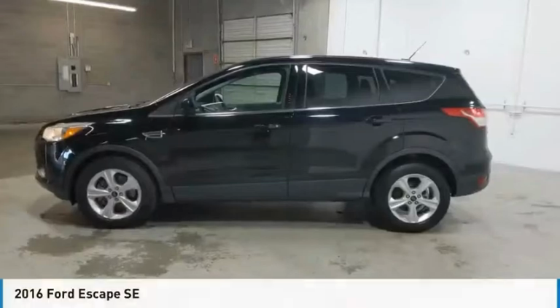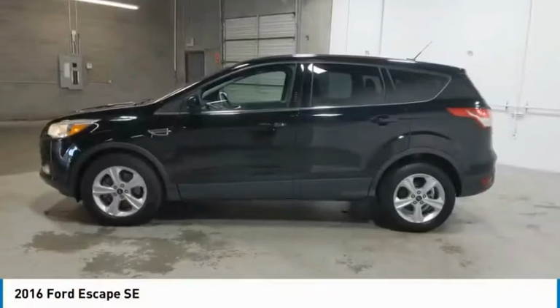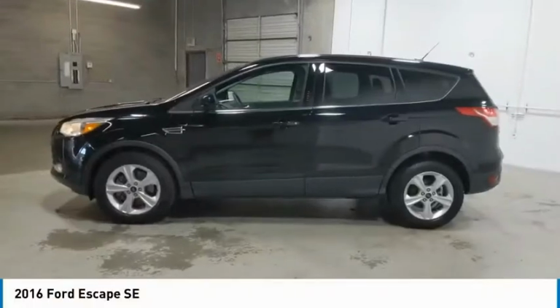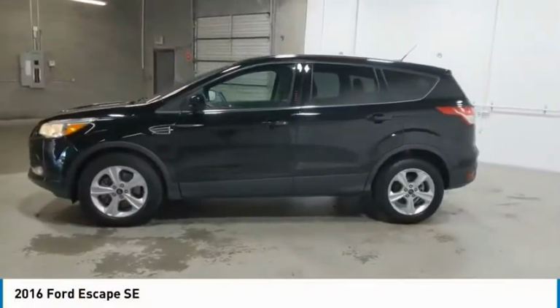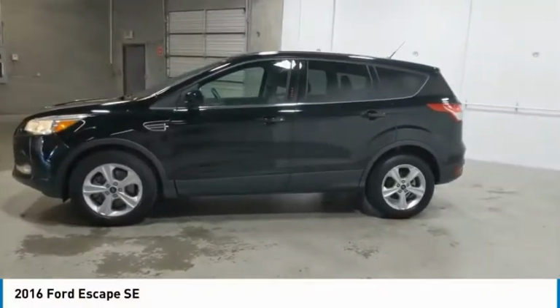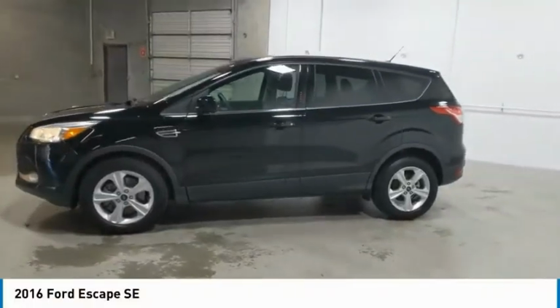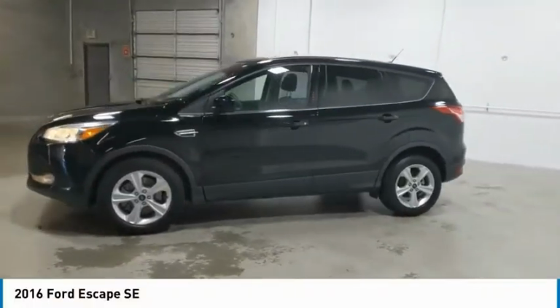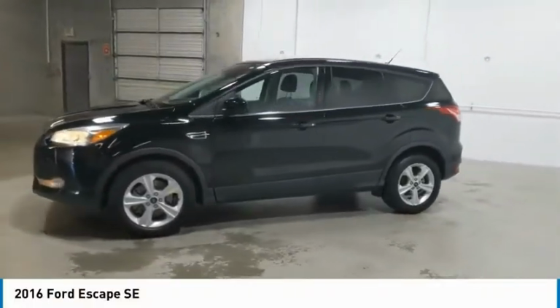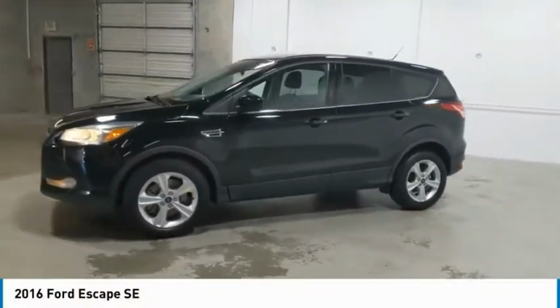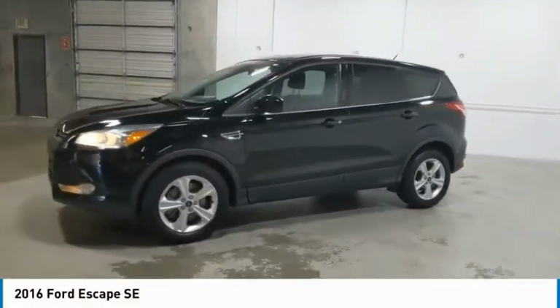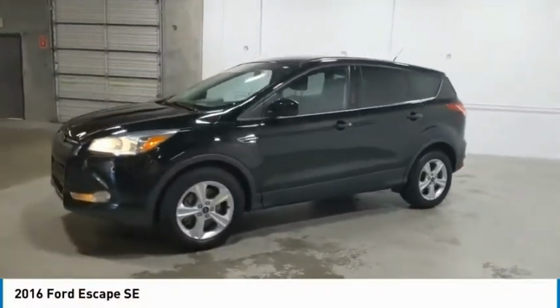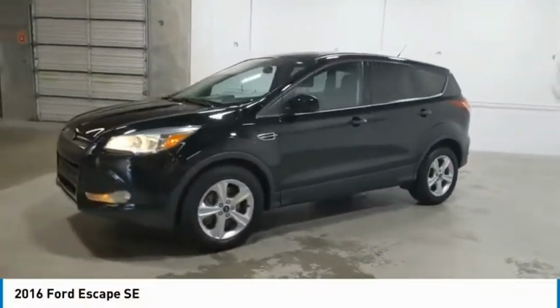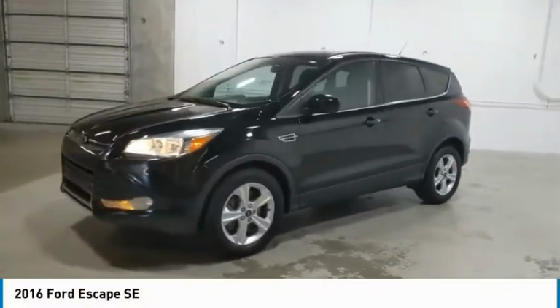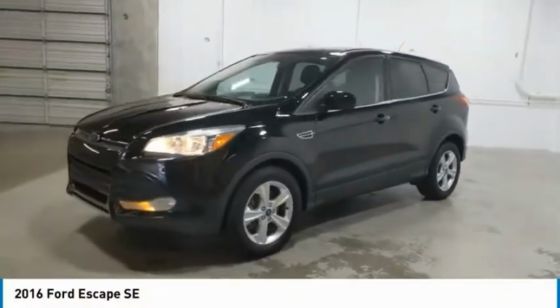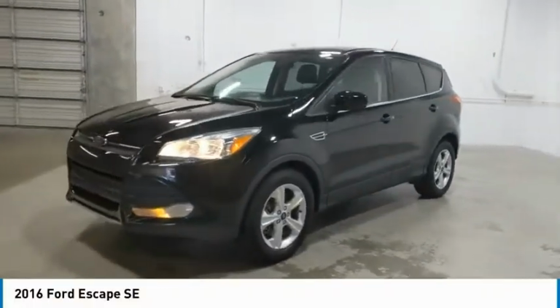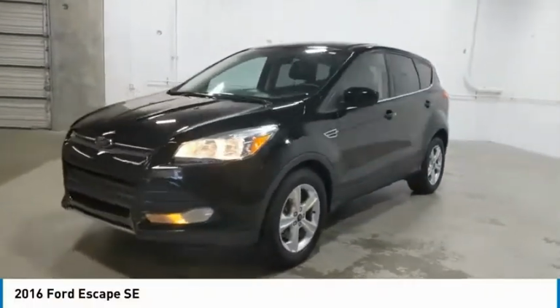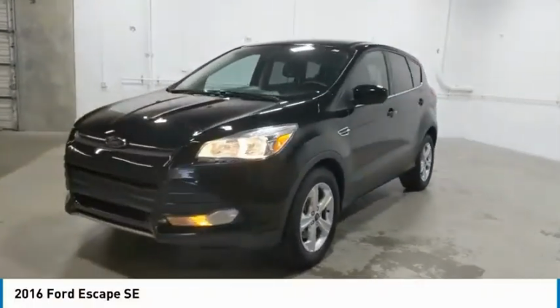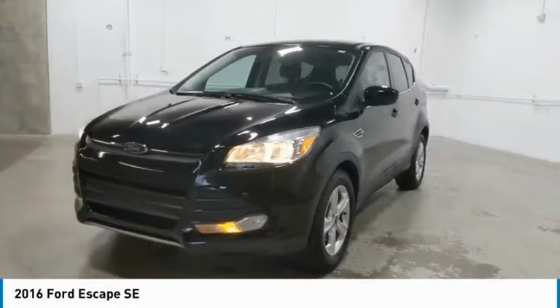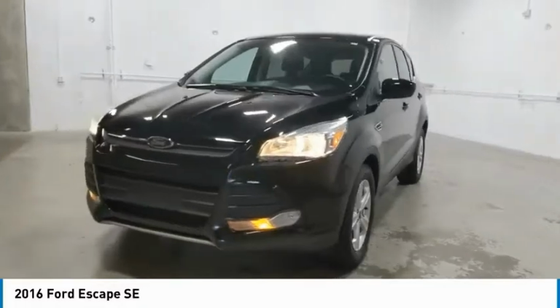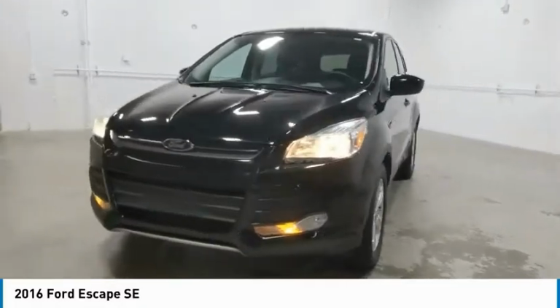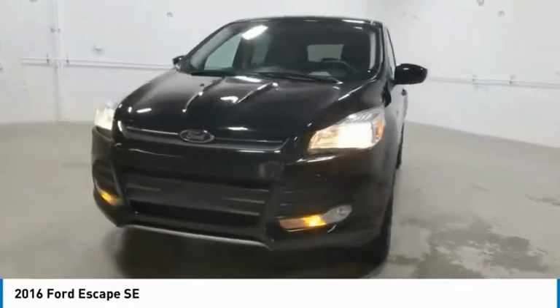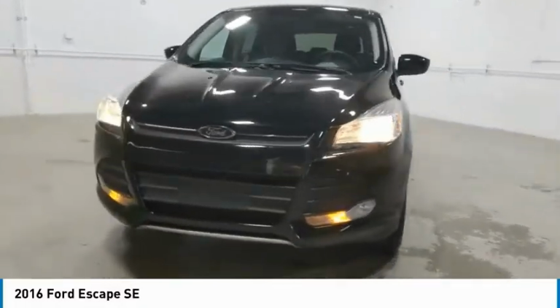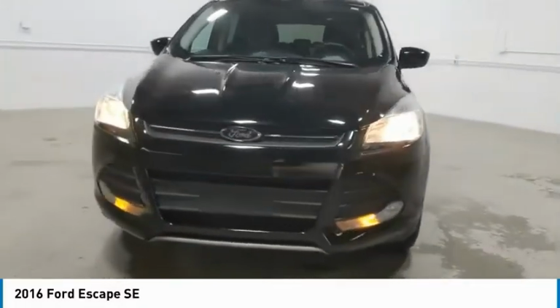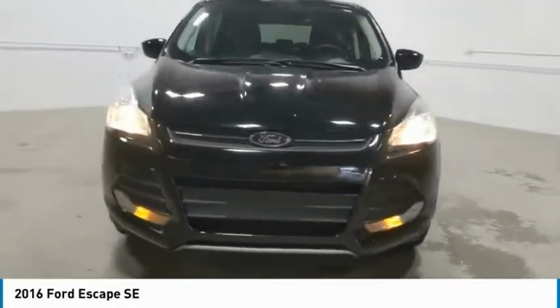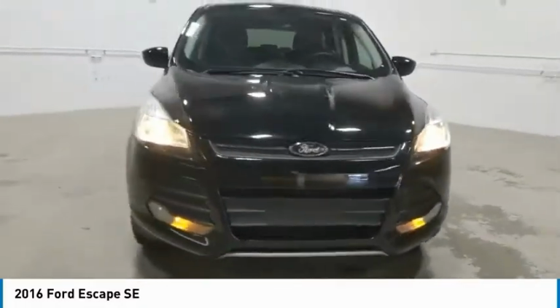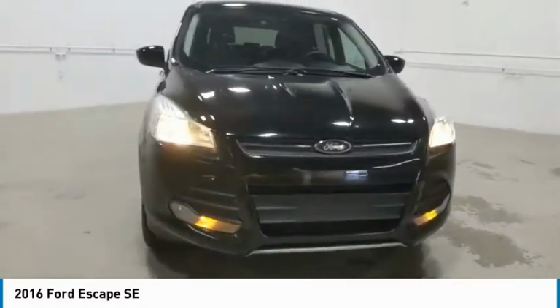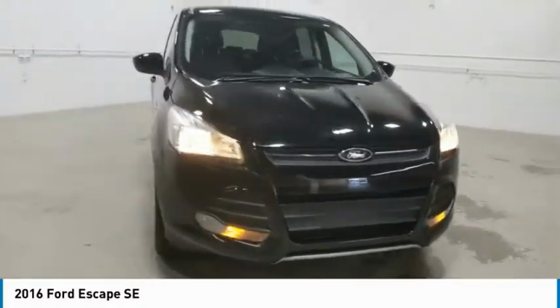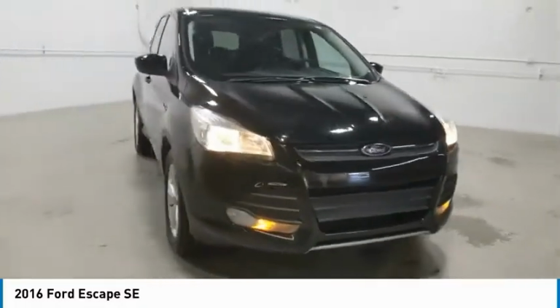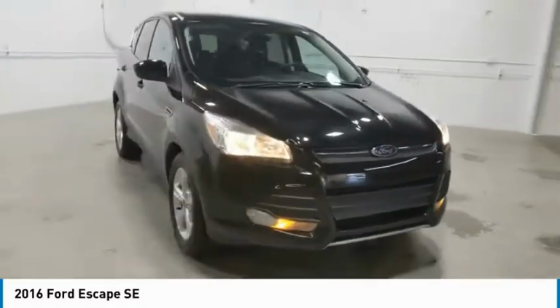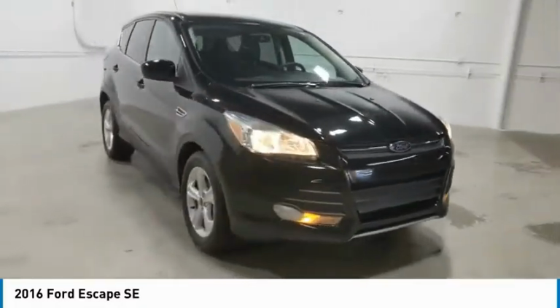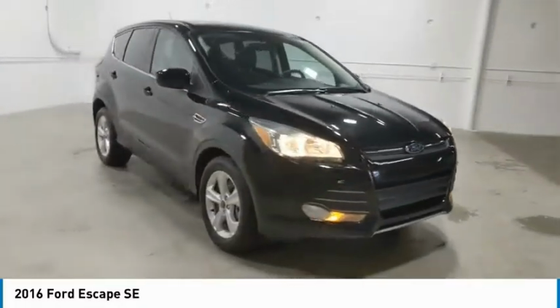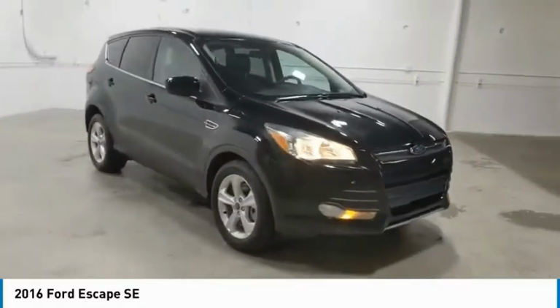Looking for the right vehicle? Check out the 2016 Escape. Gas engines flex, tow, sip, and go with Ford Escape.